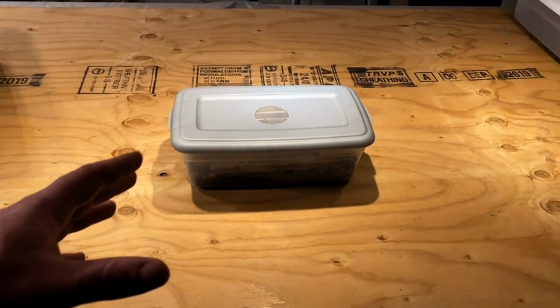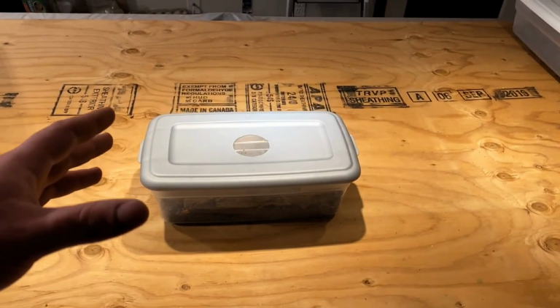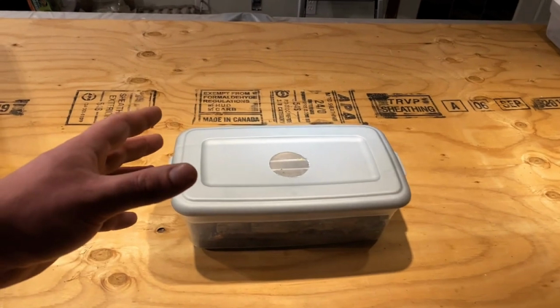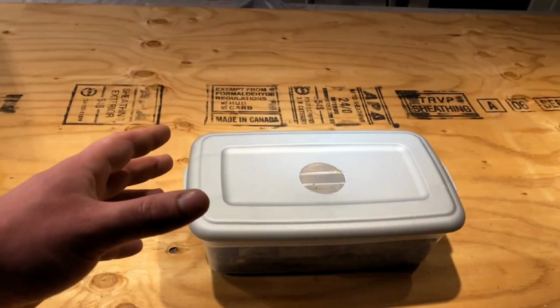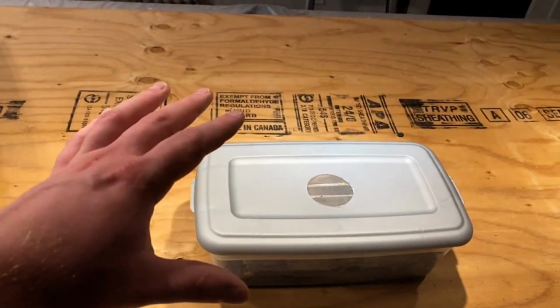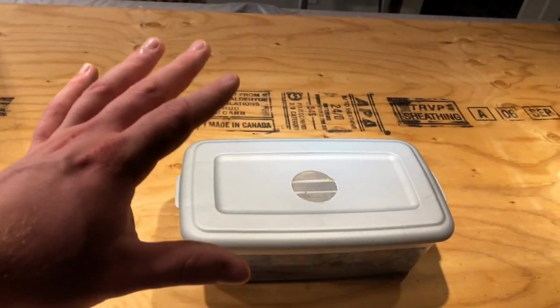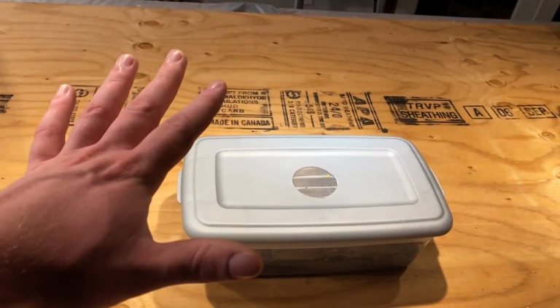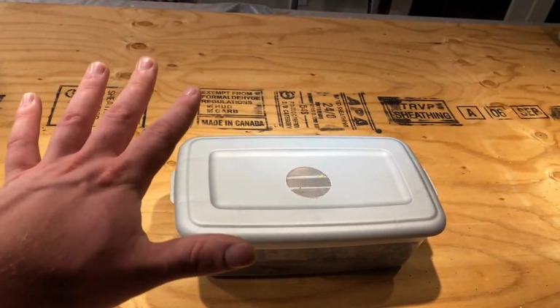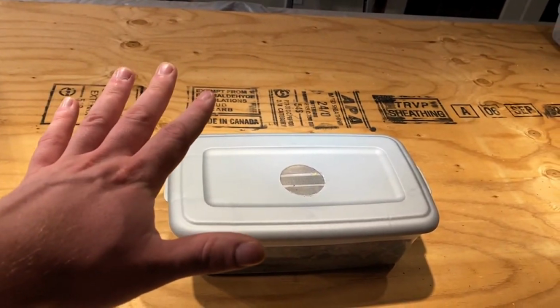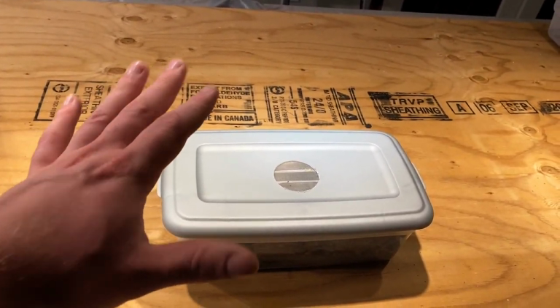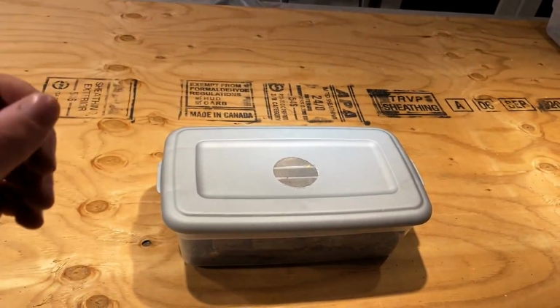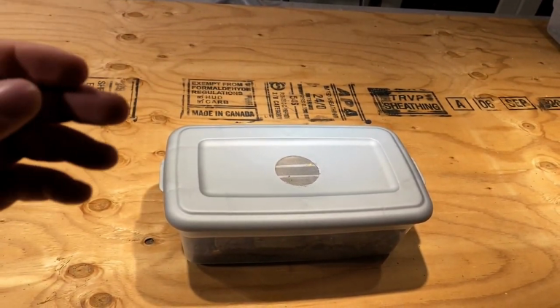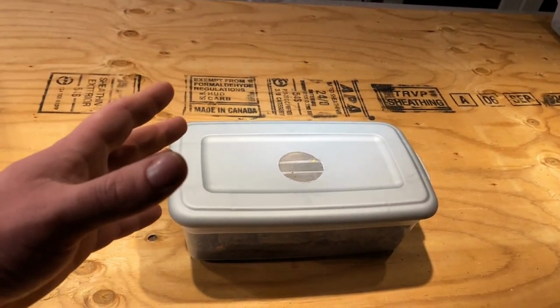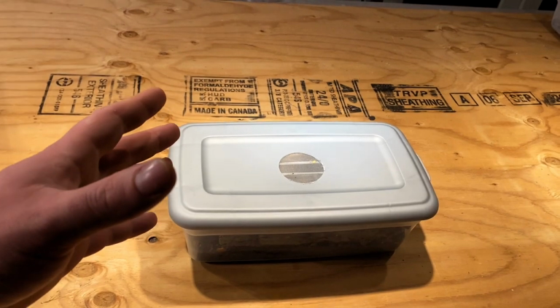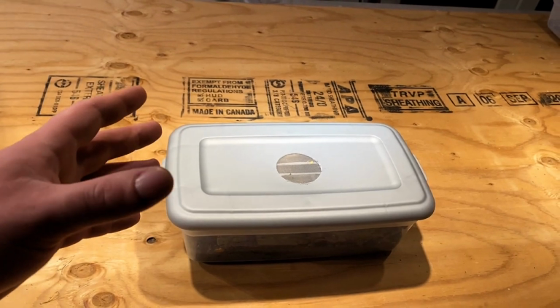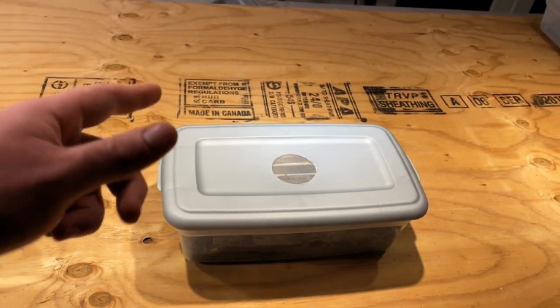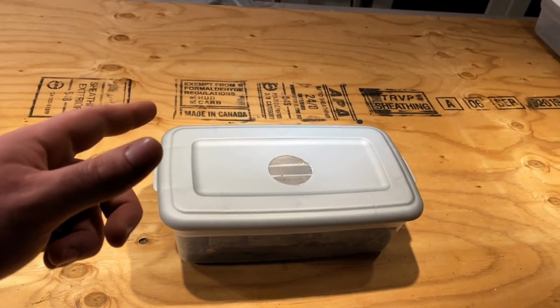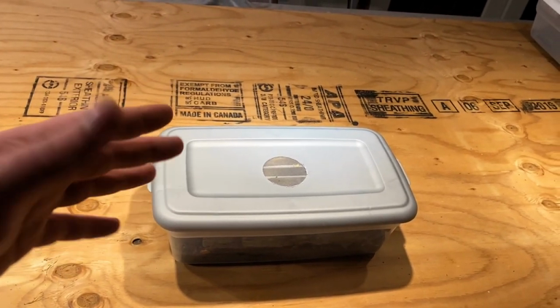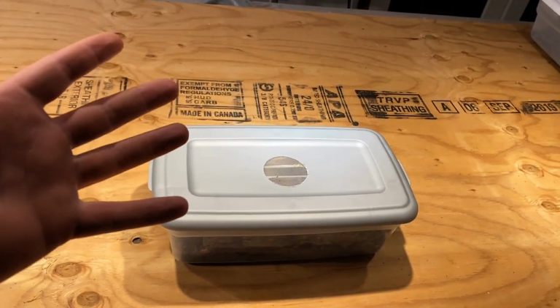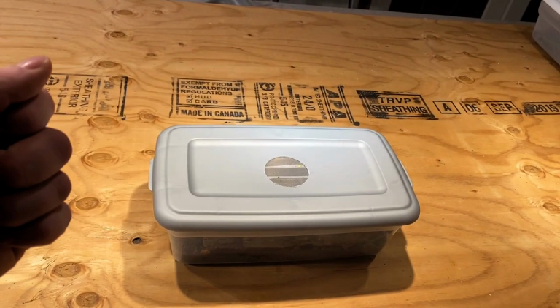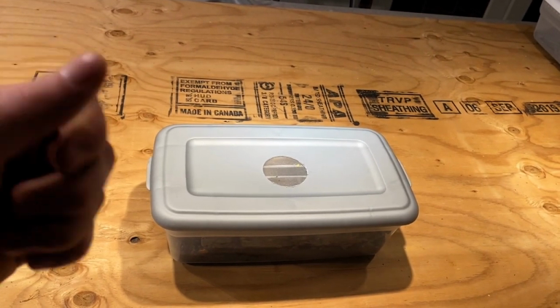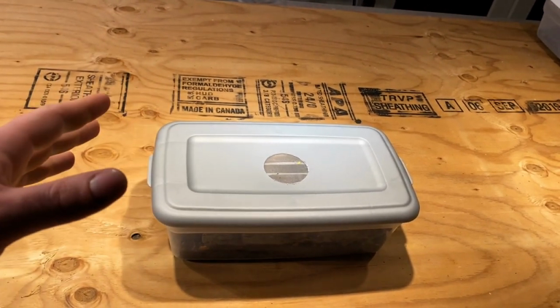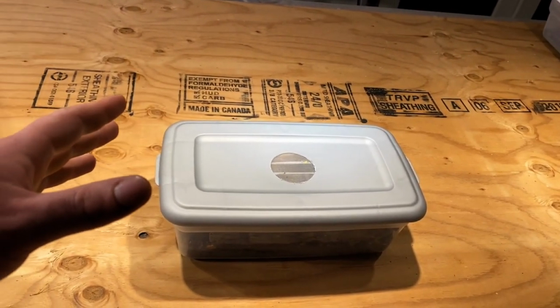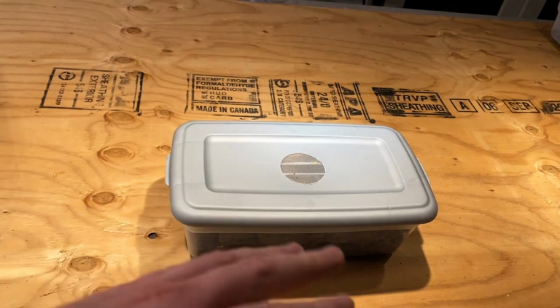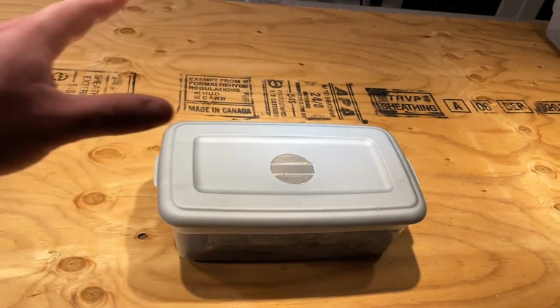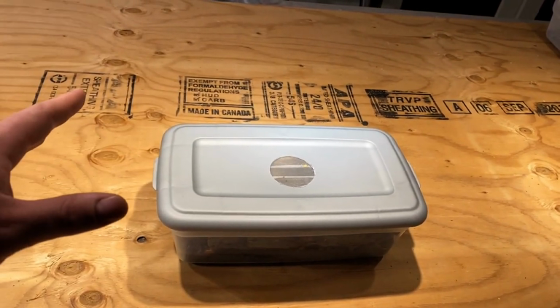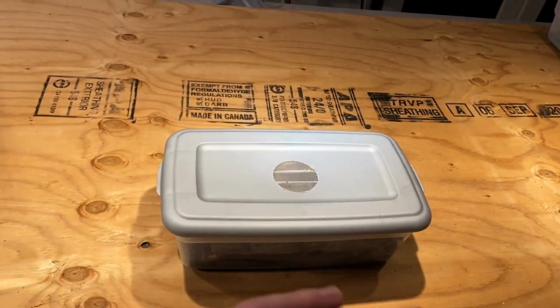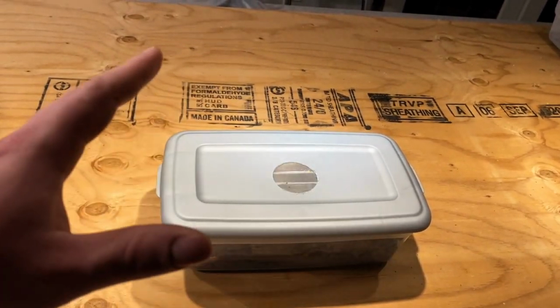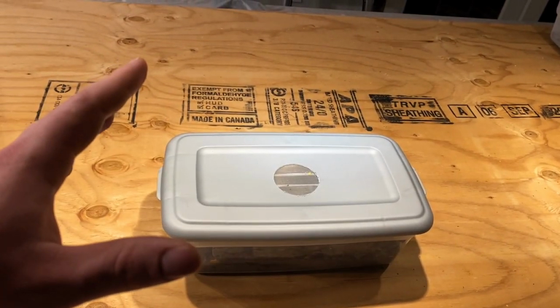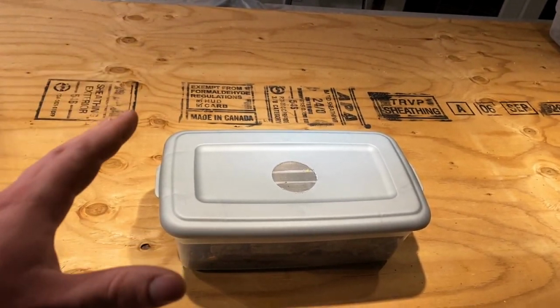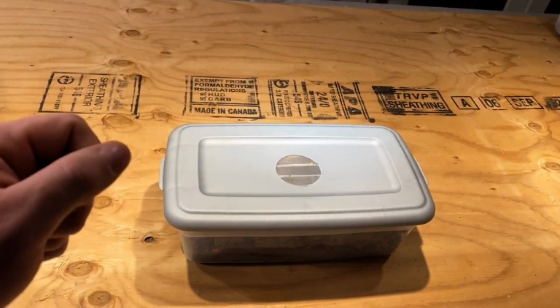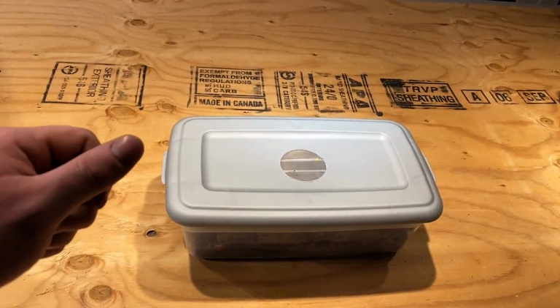Before I go any further, I will say this might not be the top five easiest isopods overall, but this is the top five easiest ones of all the different species that I know people love.